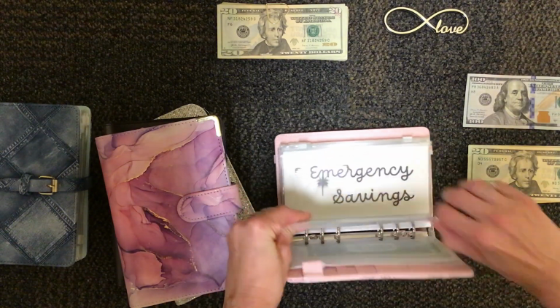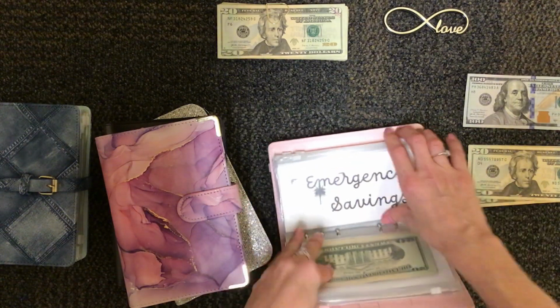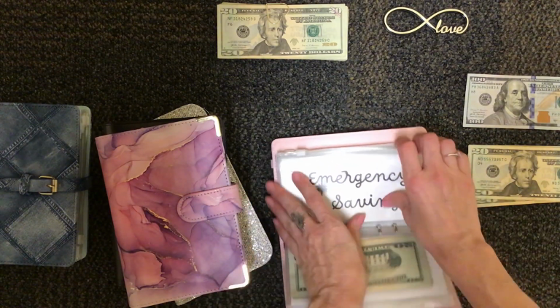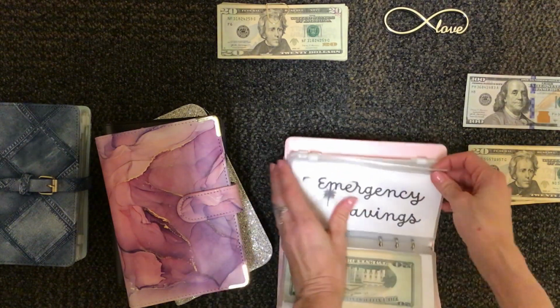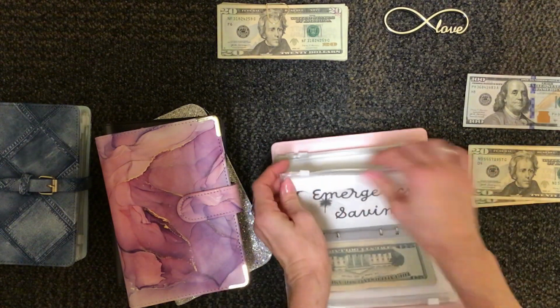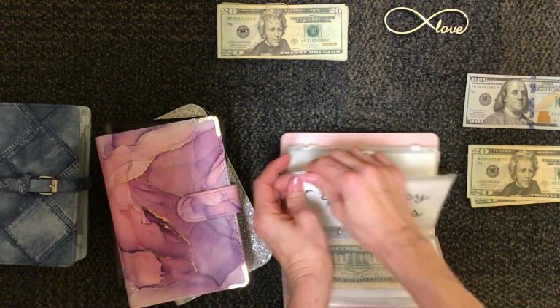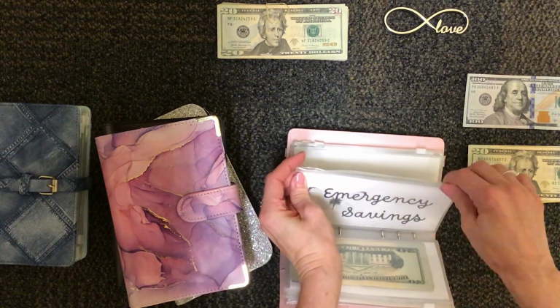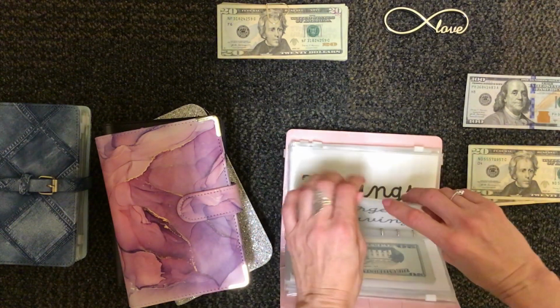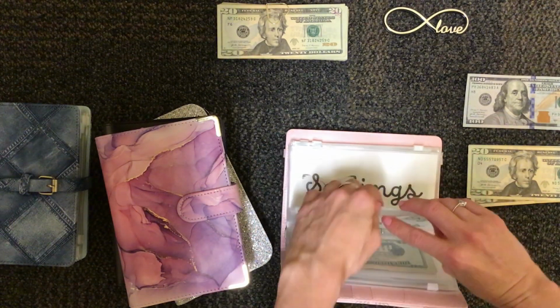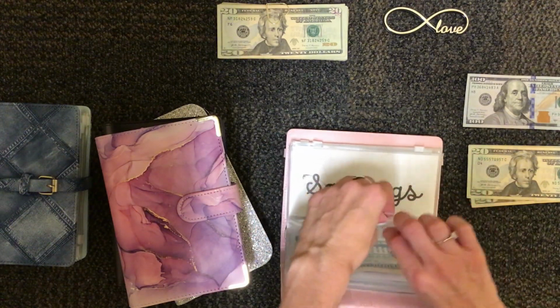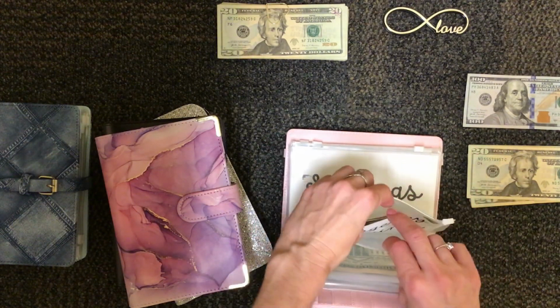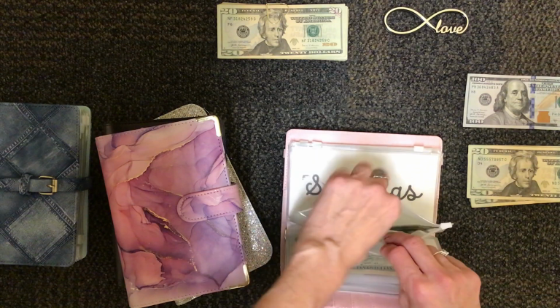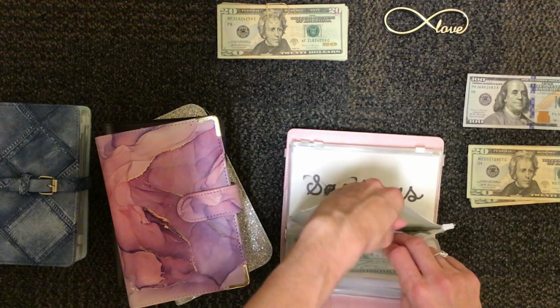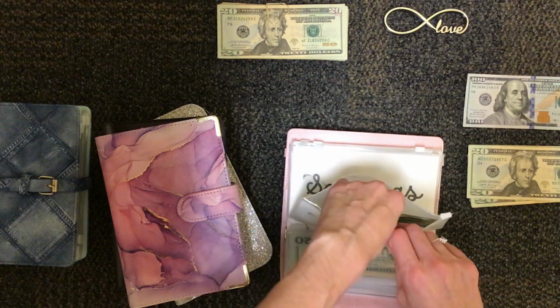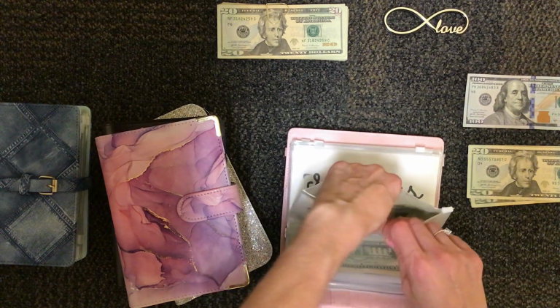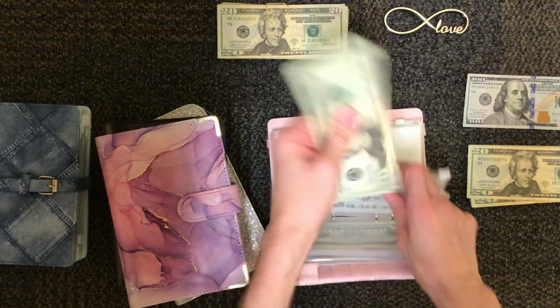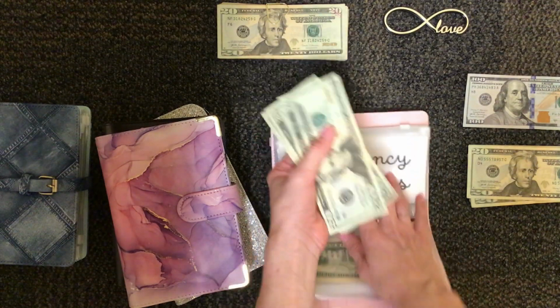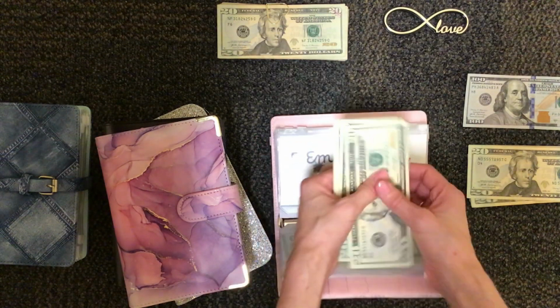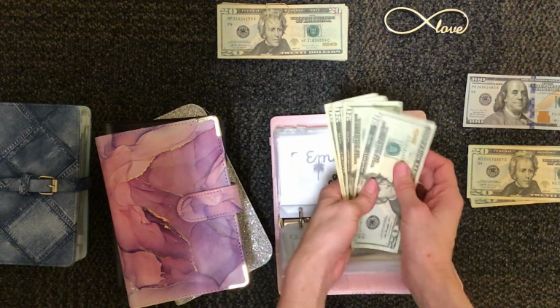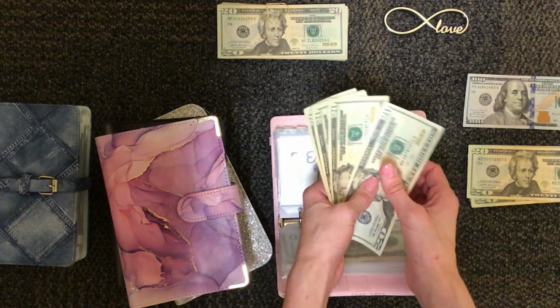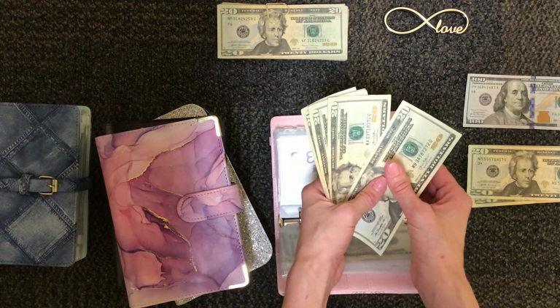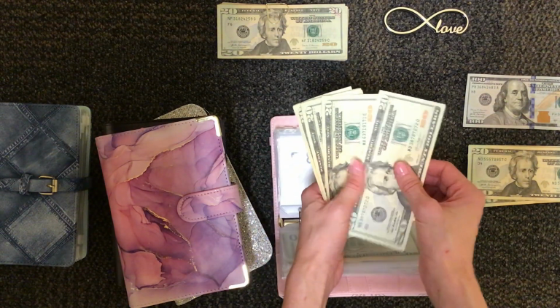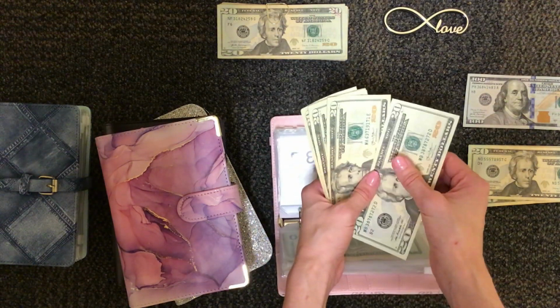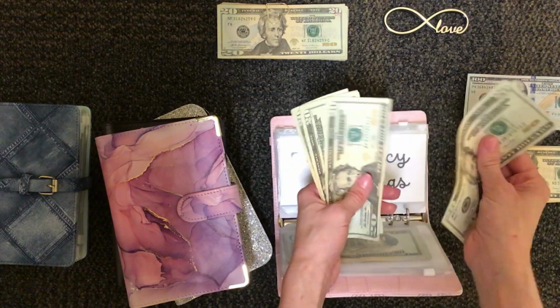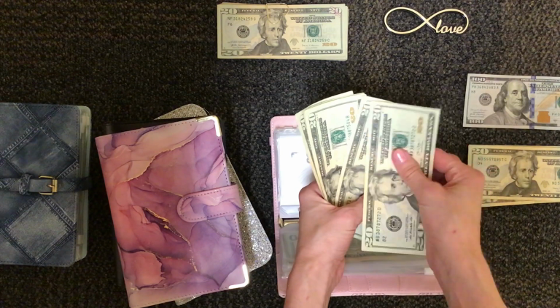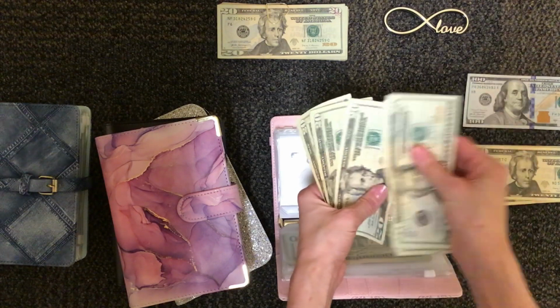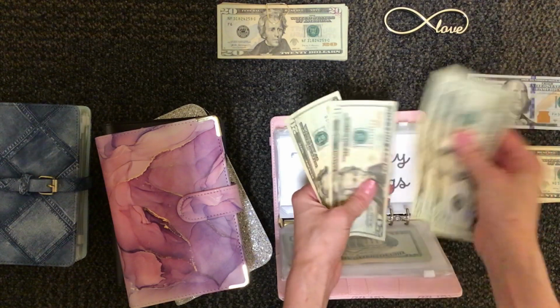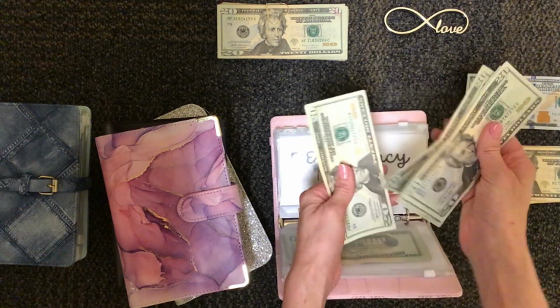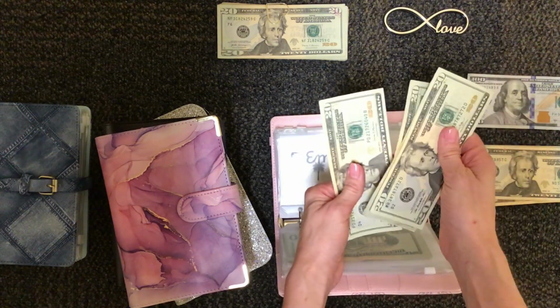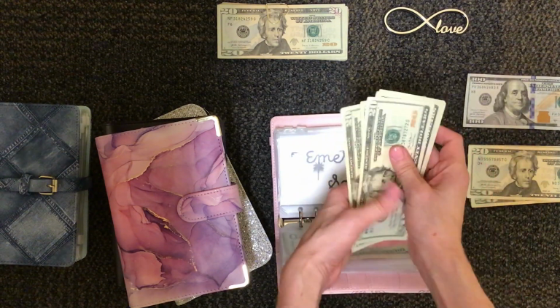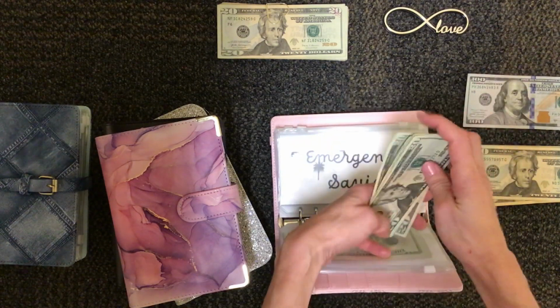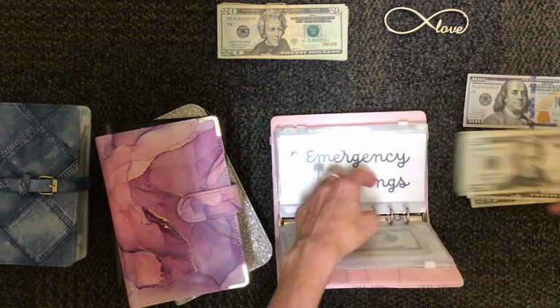And then my emergency savings — I want to say I have $100, so I'm hoping to swap that out for one big bill. $20, $40, $60, $80, $100. Perfect.